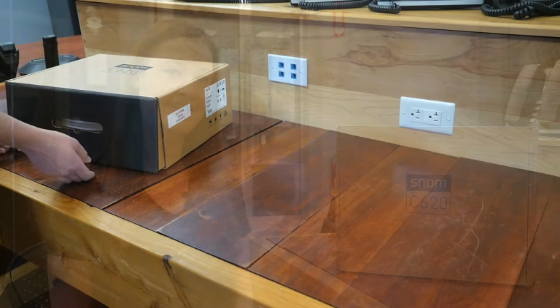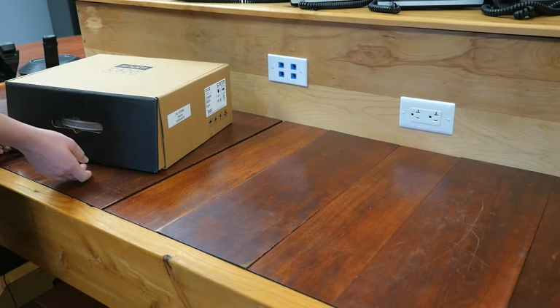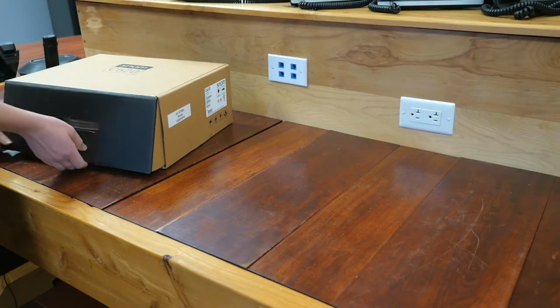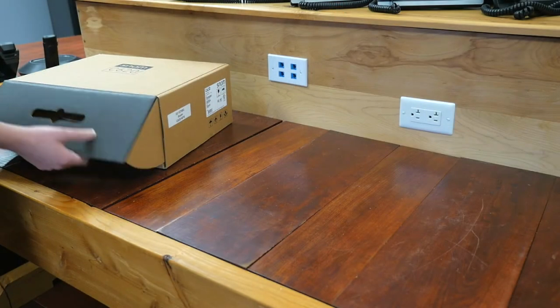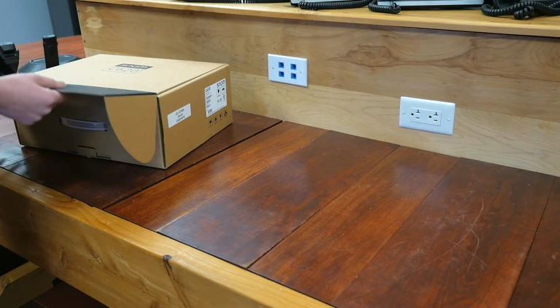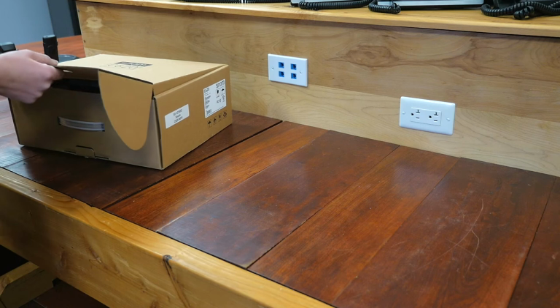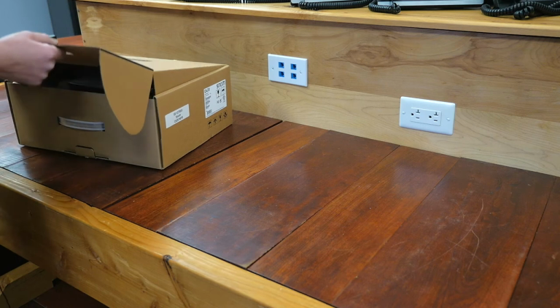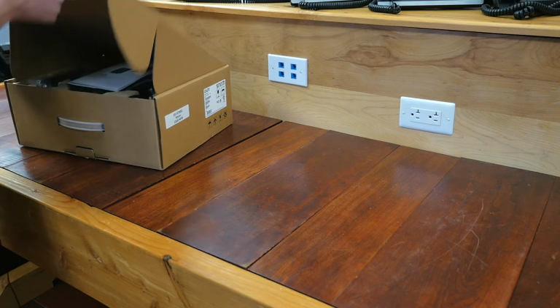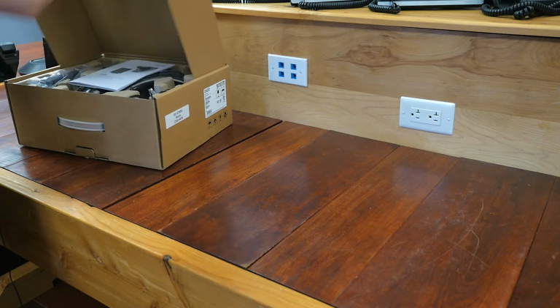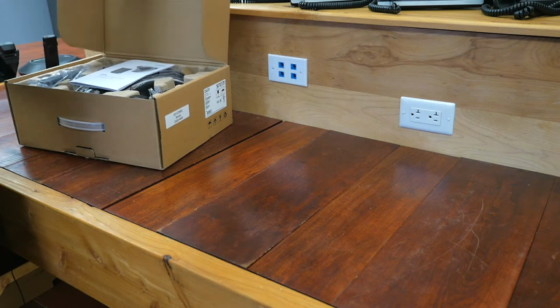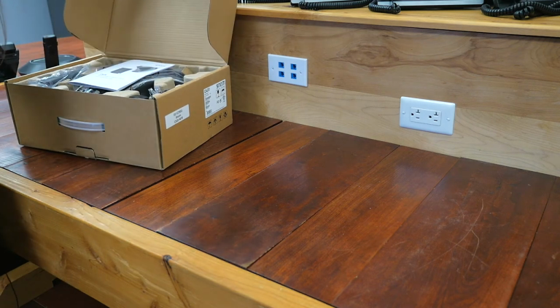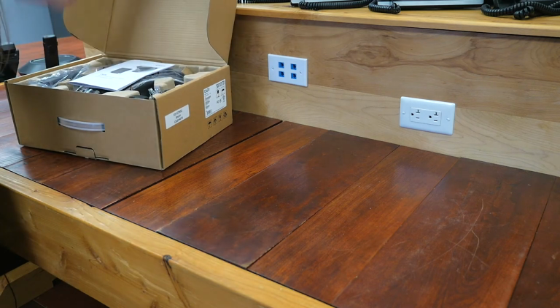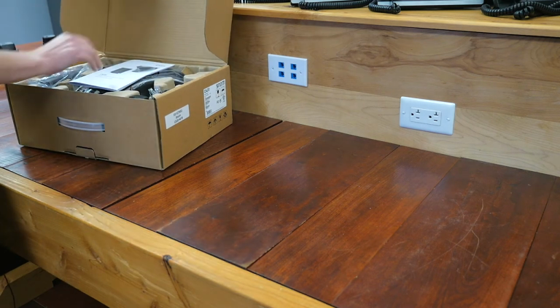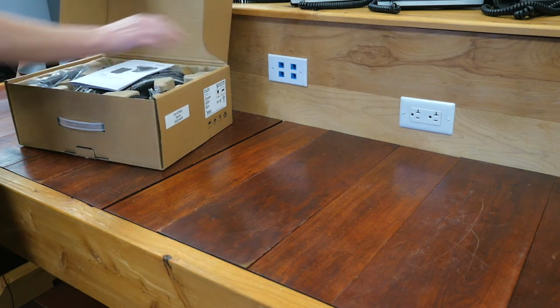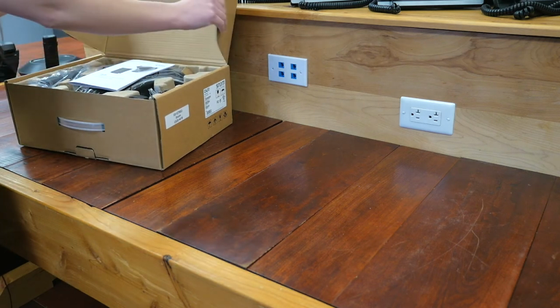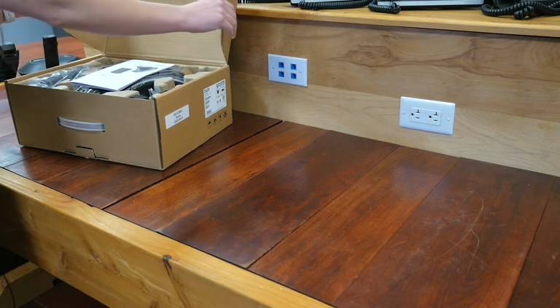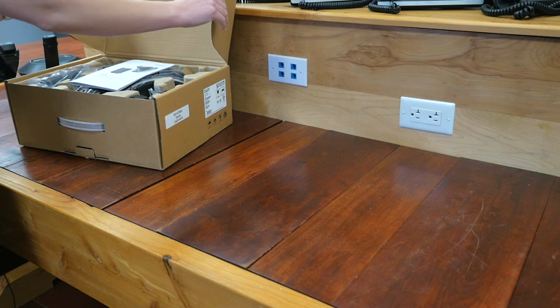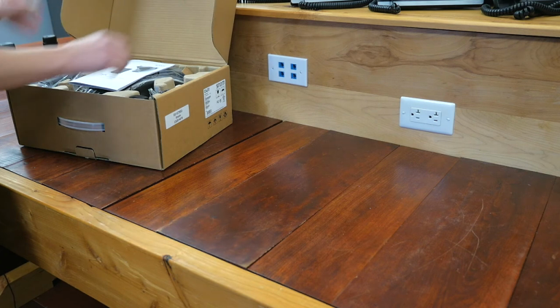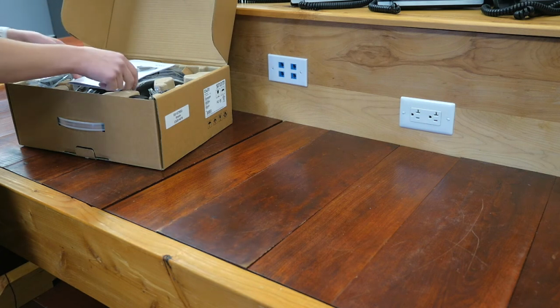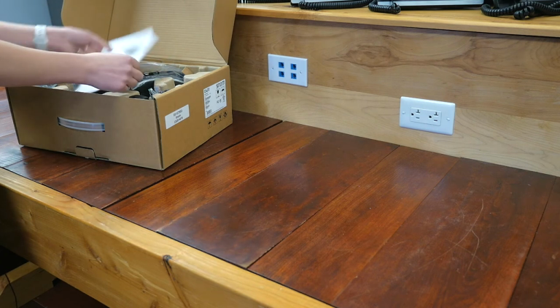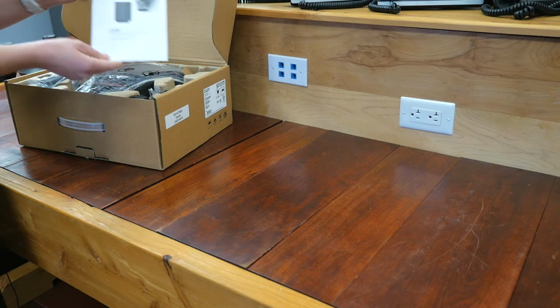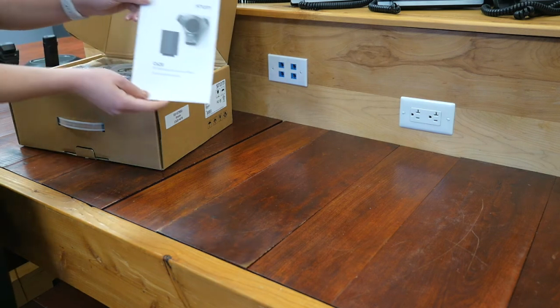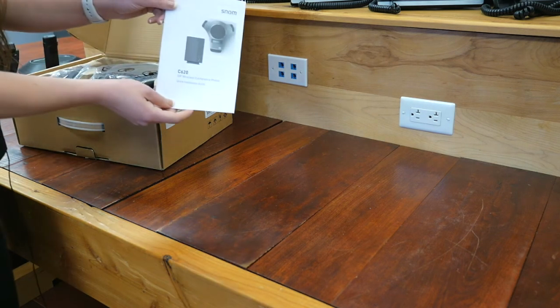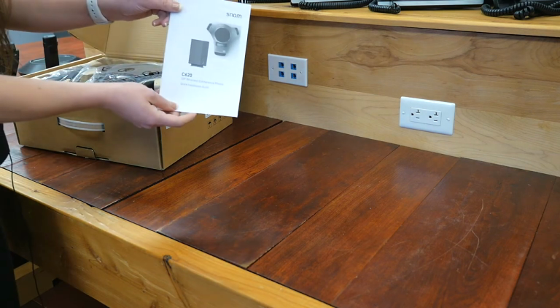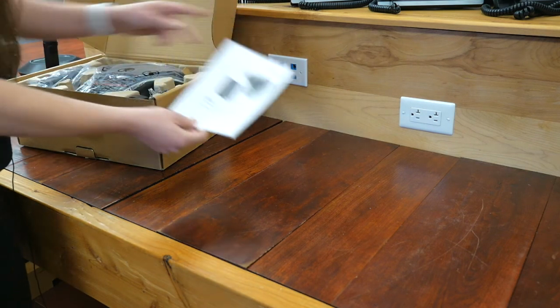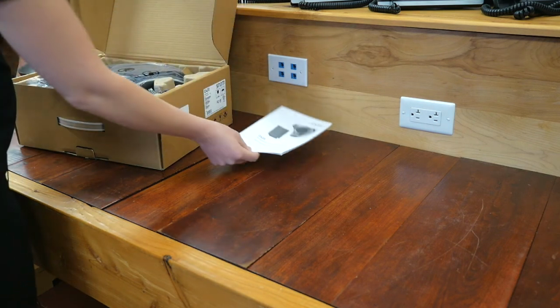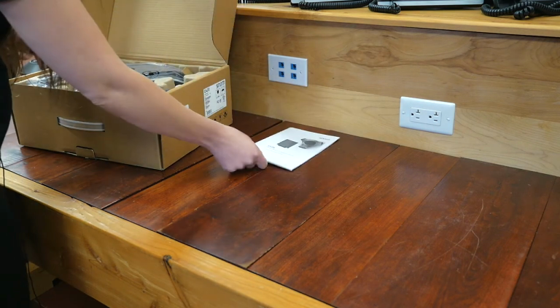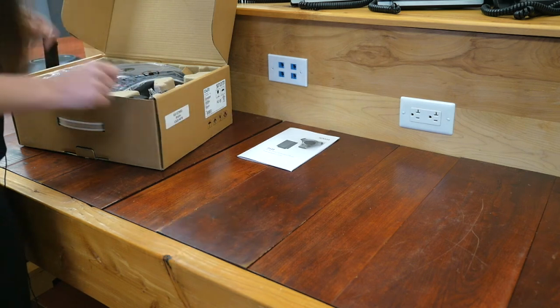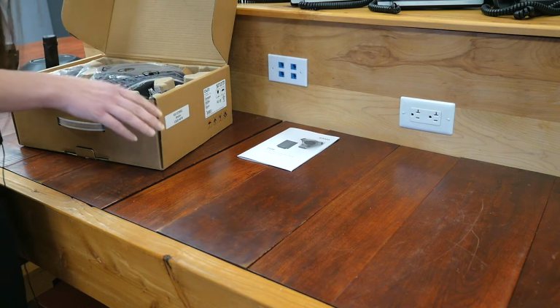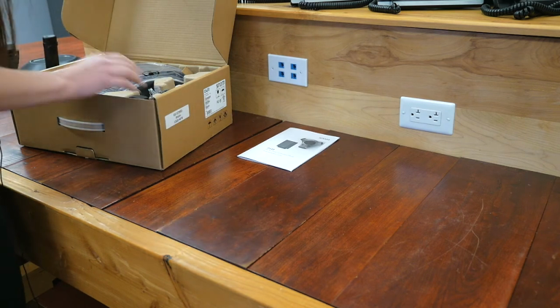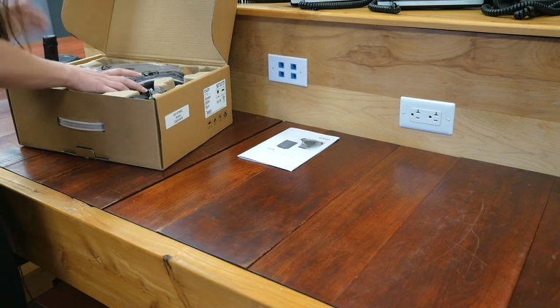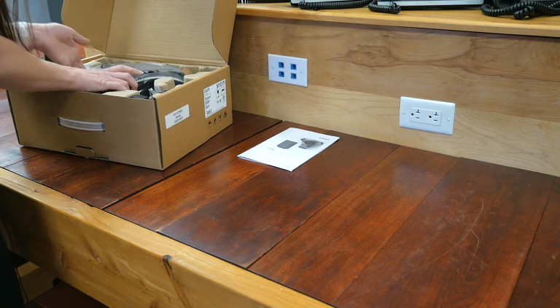So let's start unboxing the C620. We have our quick installation guide, and there's a lot in this box, so get ready.